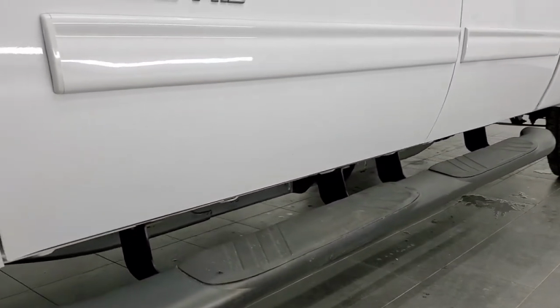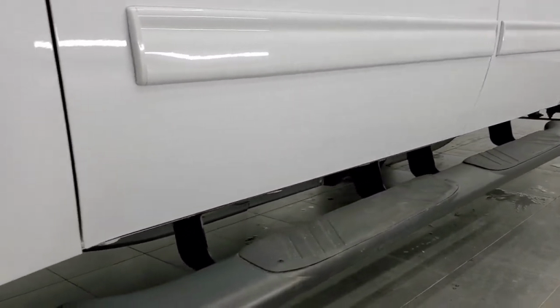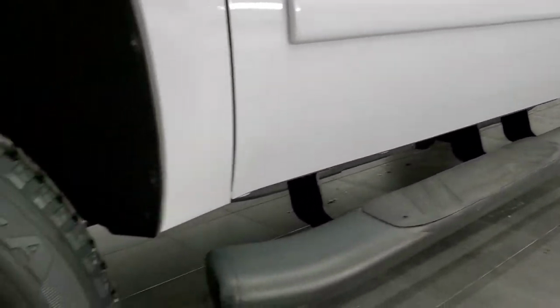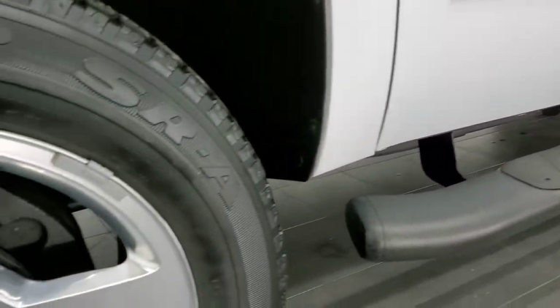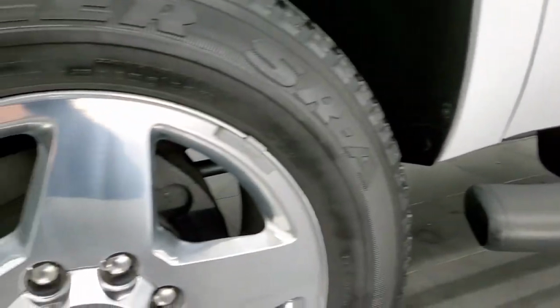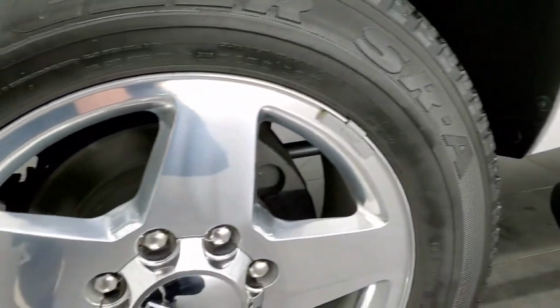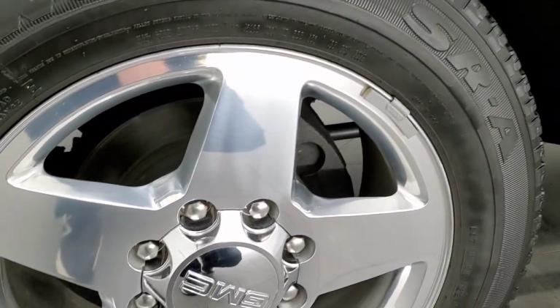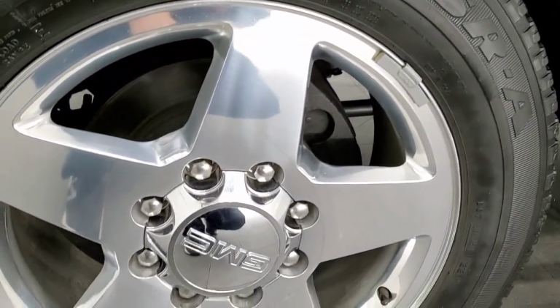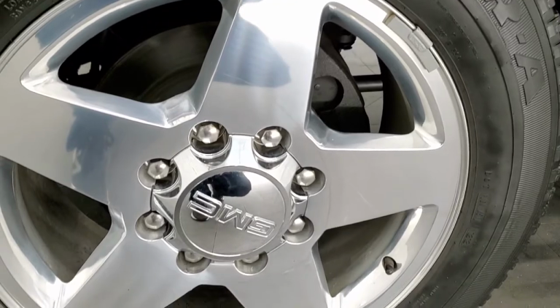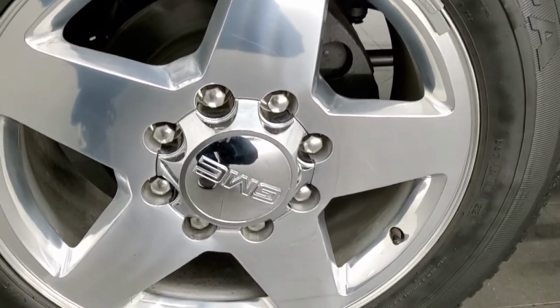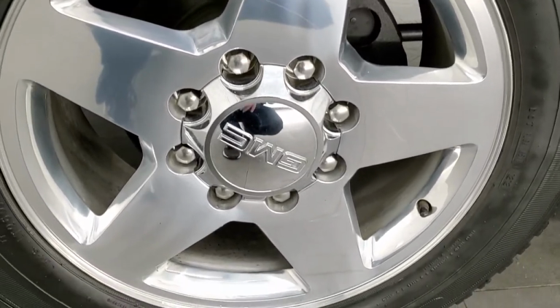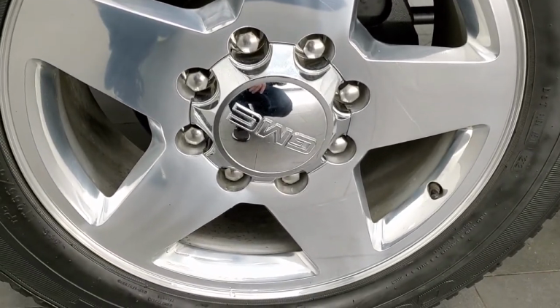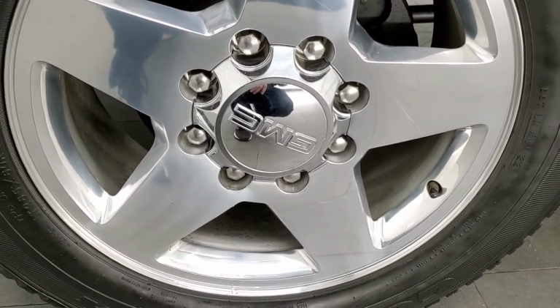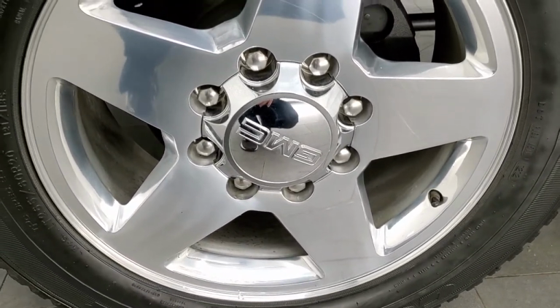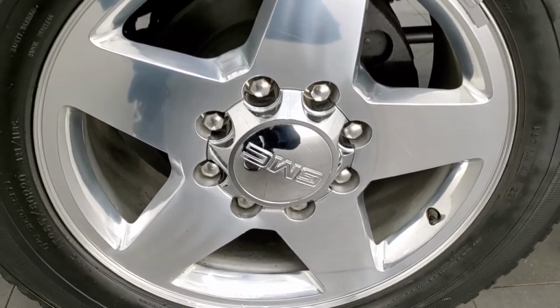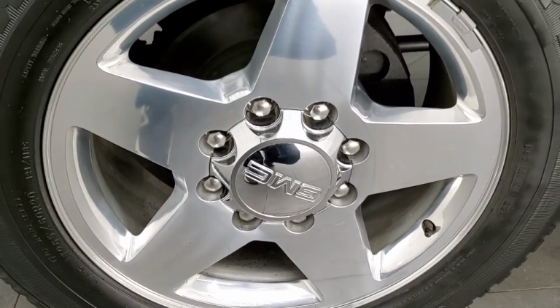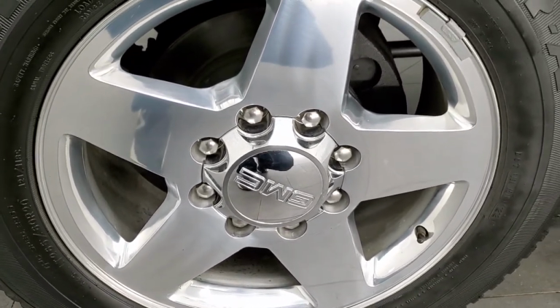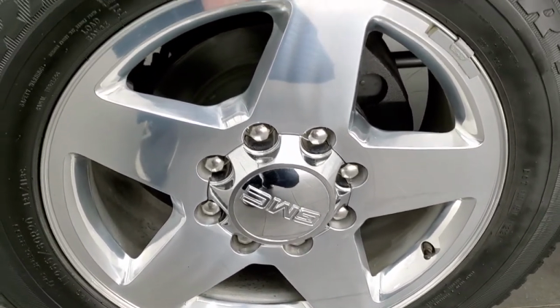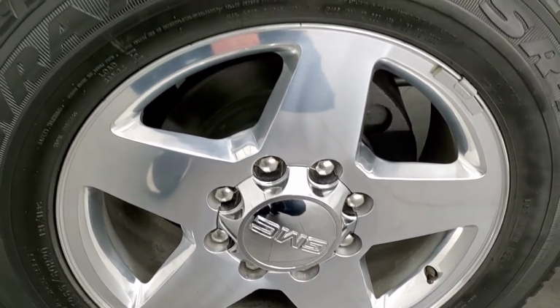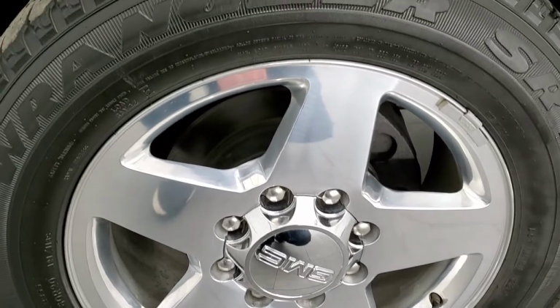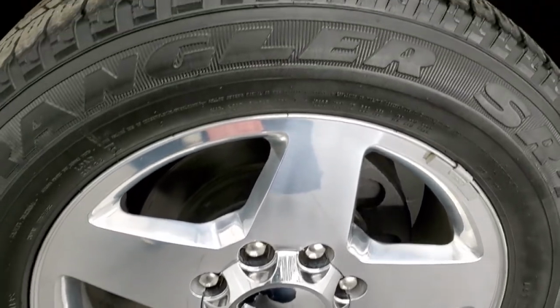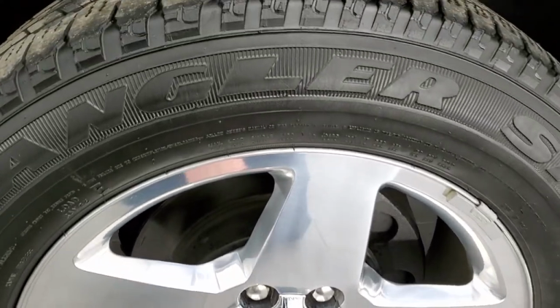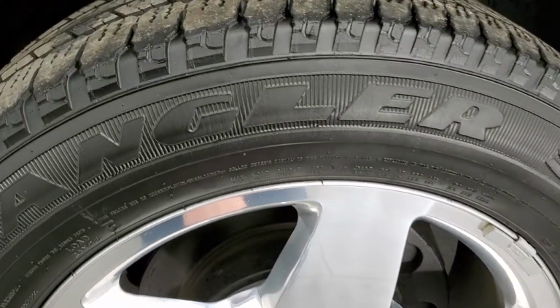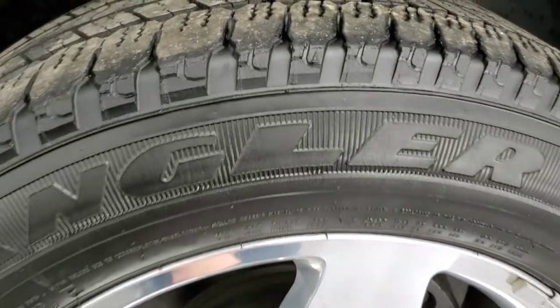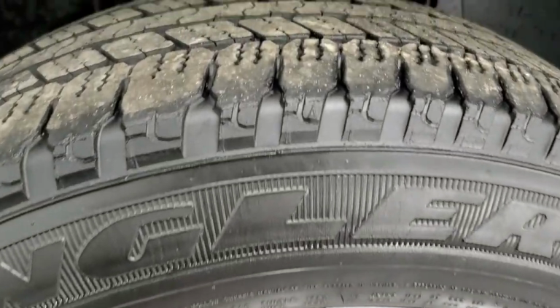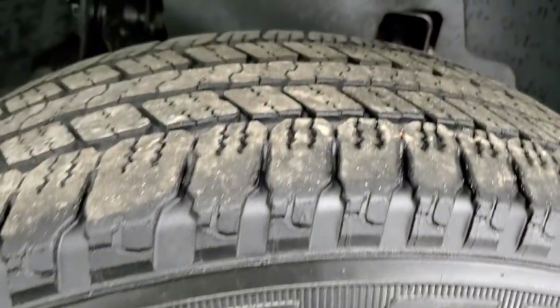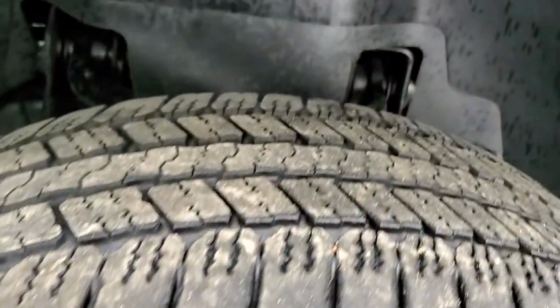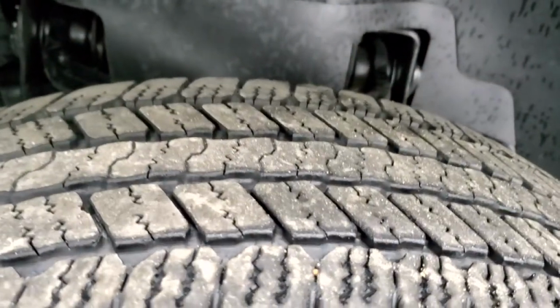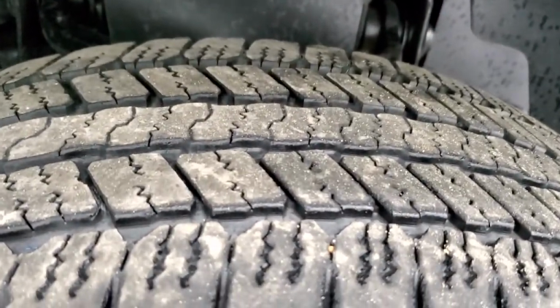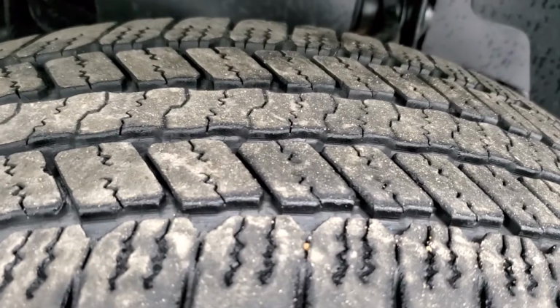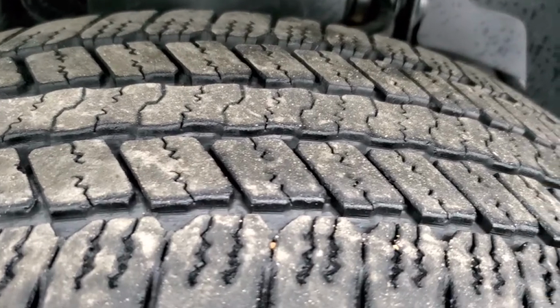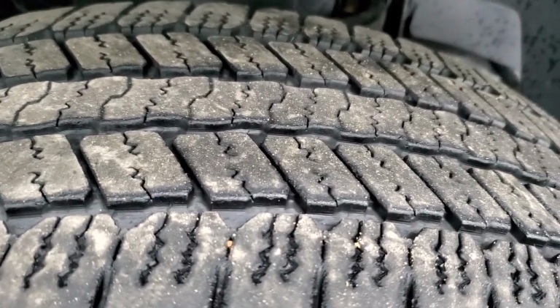If you want to check out all the photos on this truck, in the upper right-hand part of your screen there's a link to our website — click that and check us out there. It comes with the 20-inch polished aluminum rims in really nice condition. It has Goodyear Wrangler SRA LT265/60R20 tires with right around half the tread left on them.